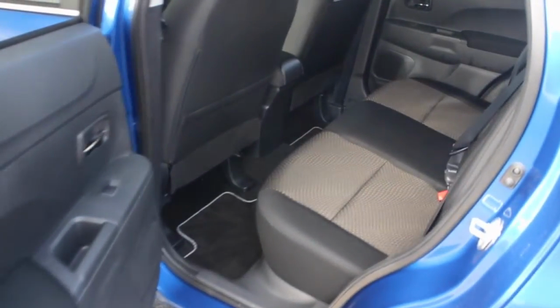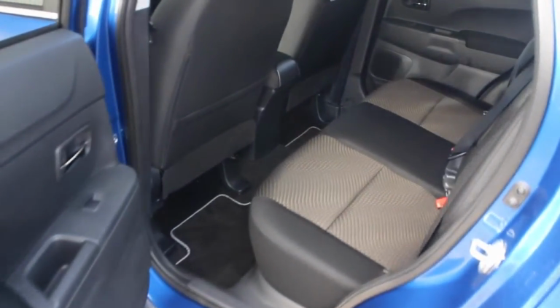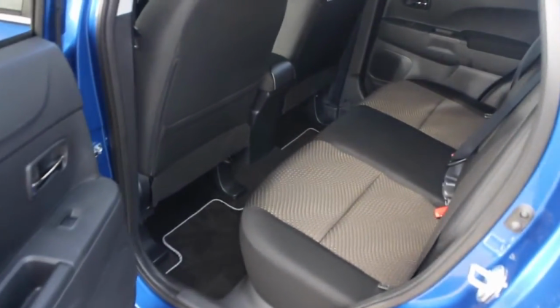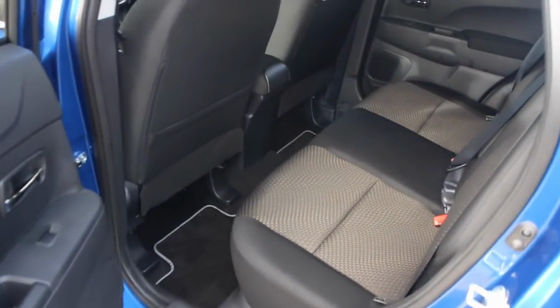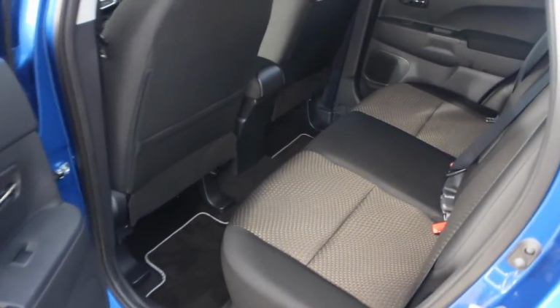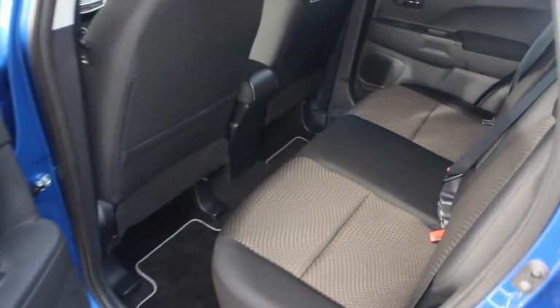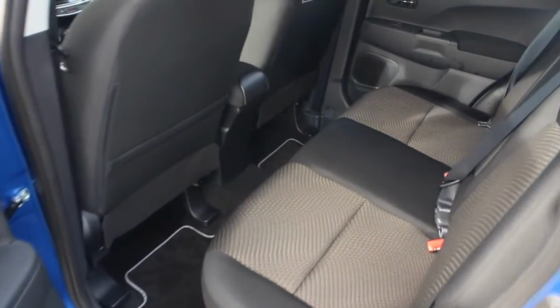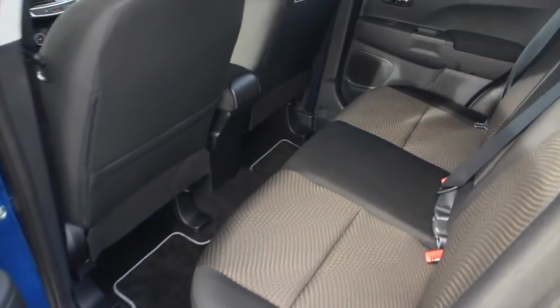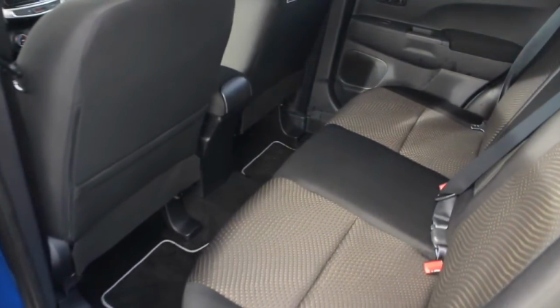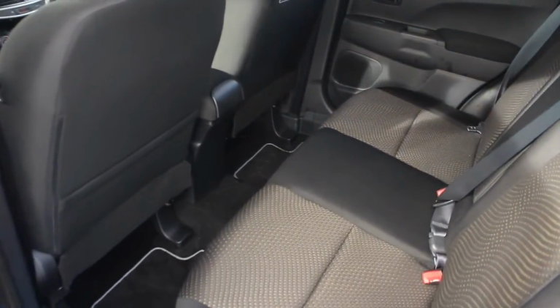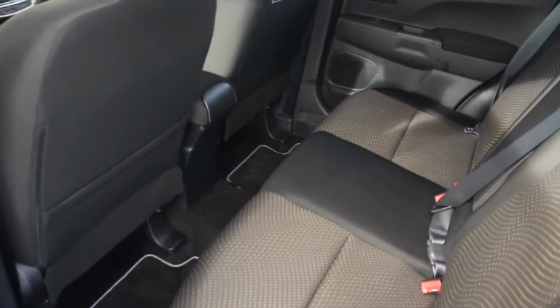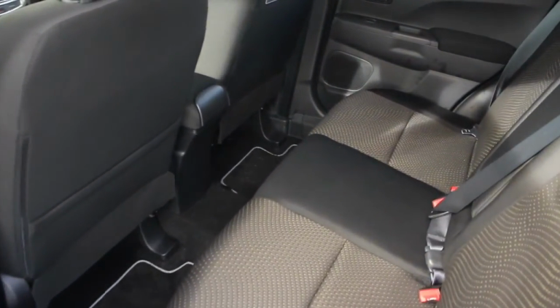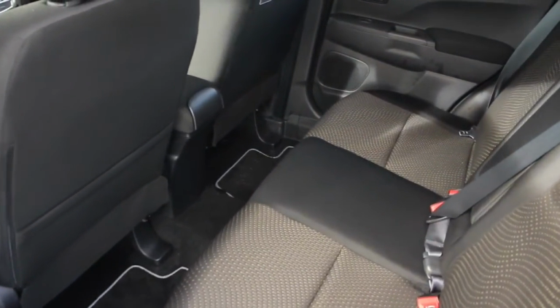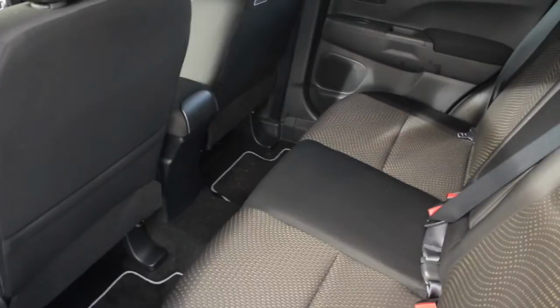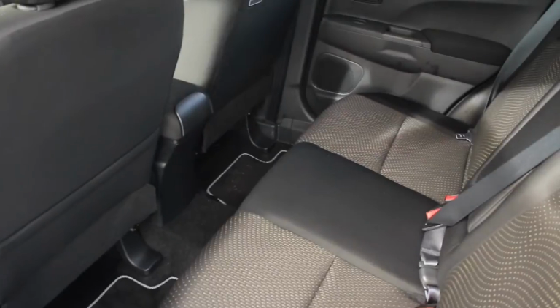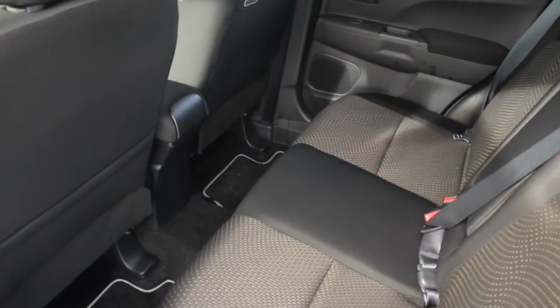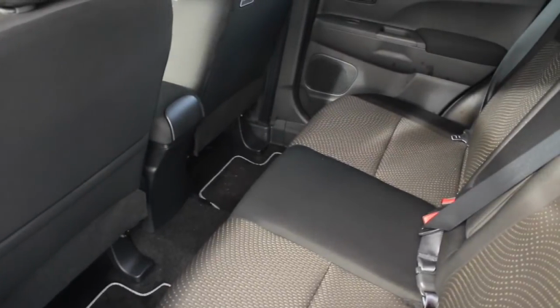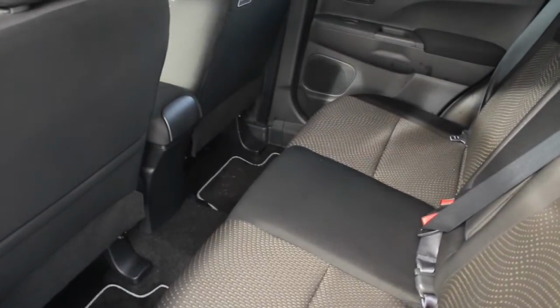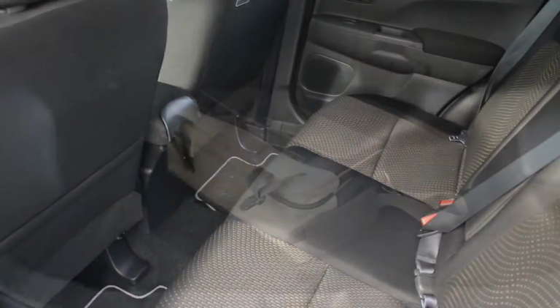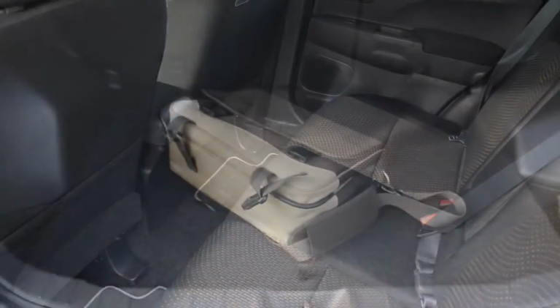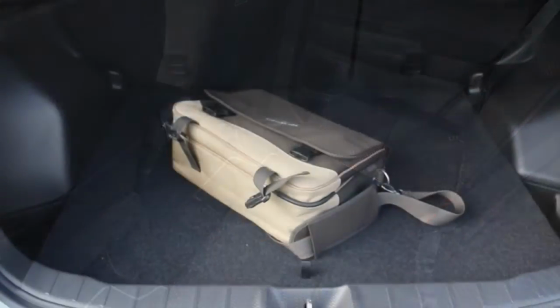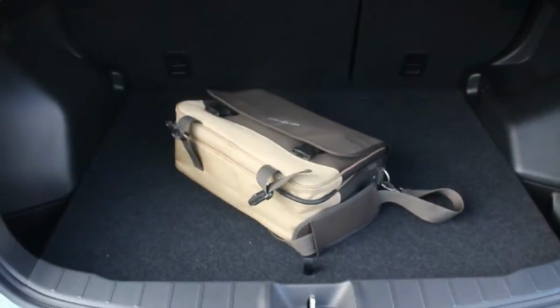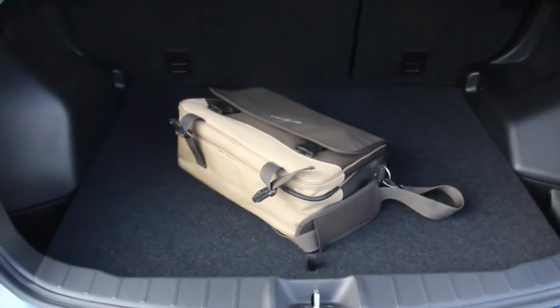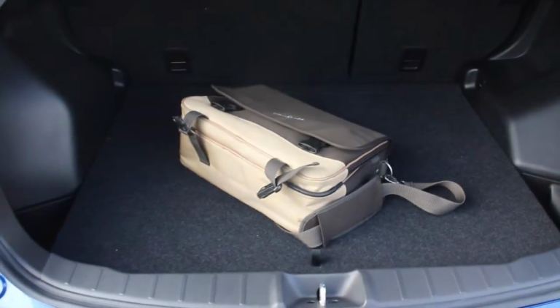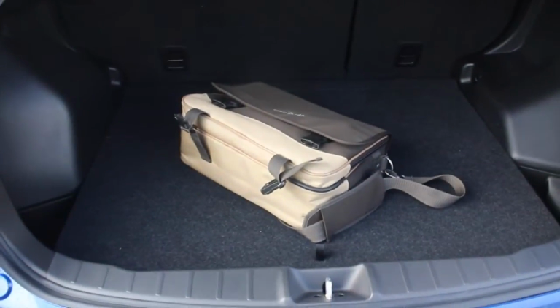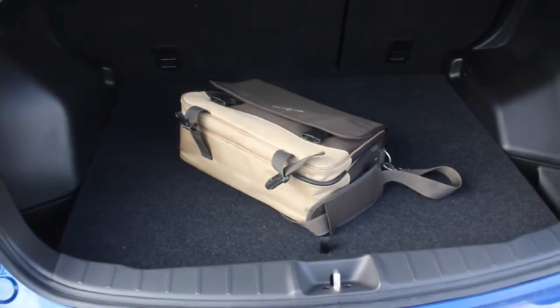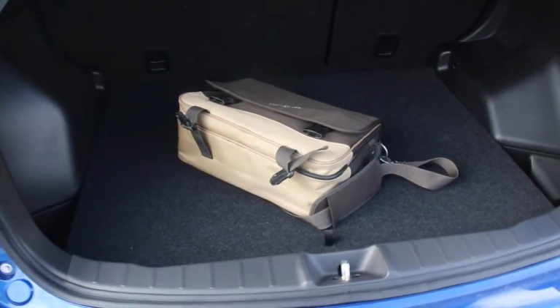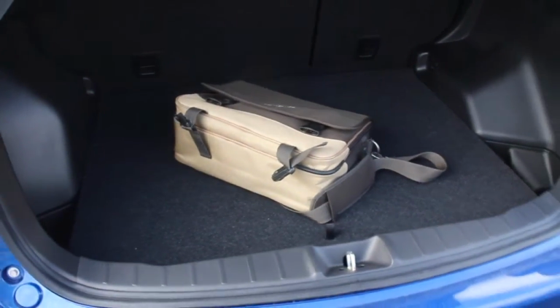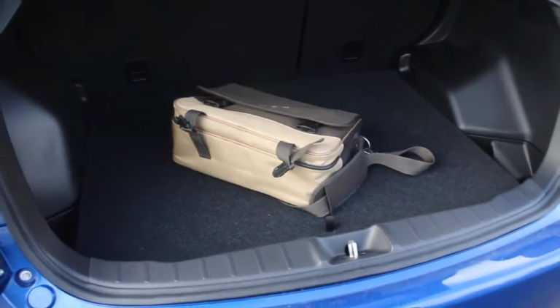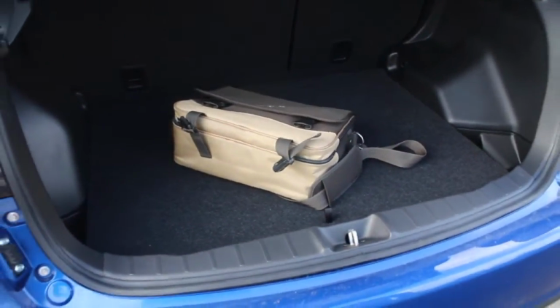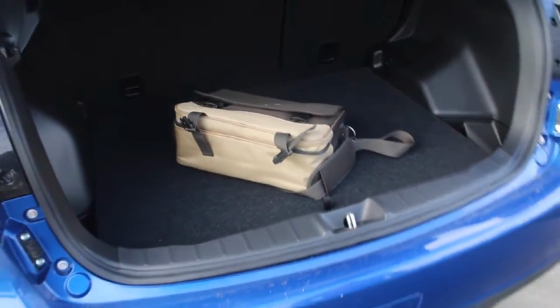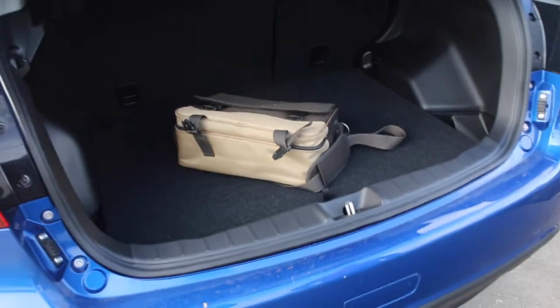What's retained is the roomy back seat, with lots and lots of legroom, thanks to the ASX's long wheelbase, plus versatile load carrying.